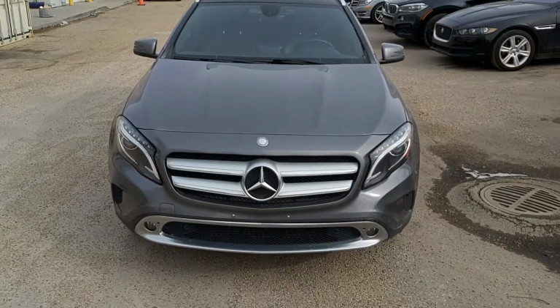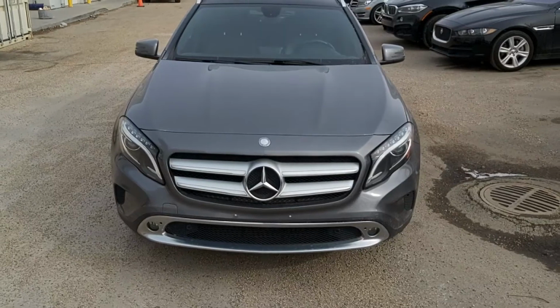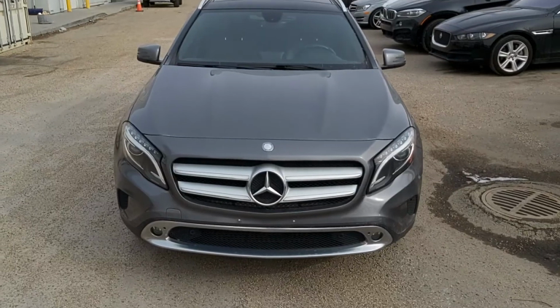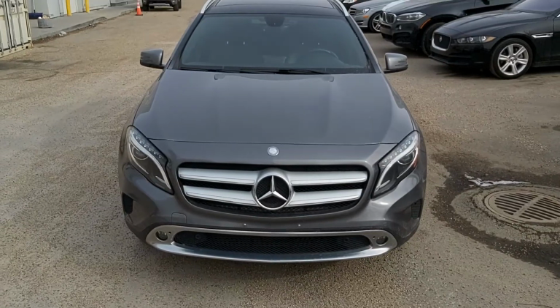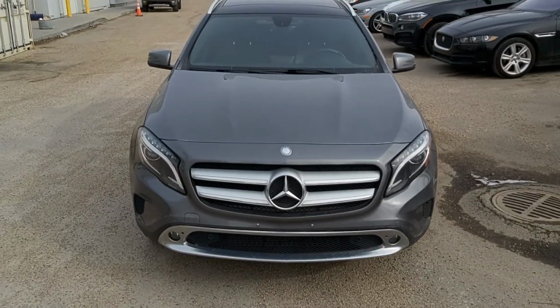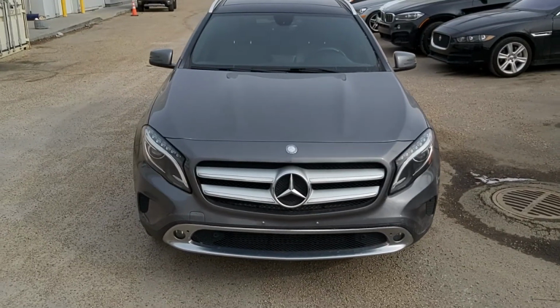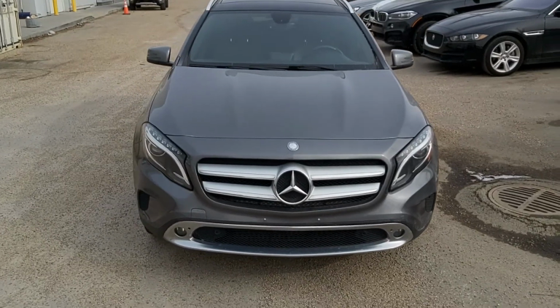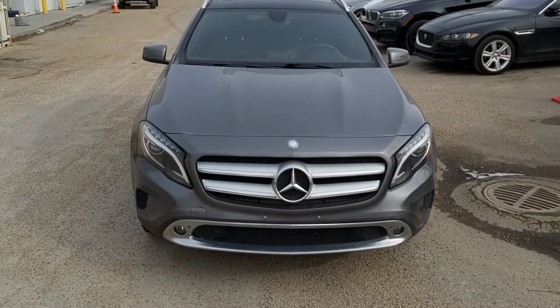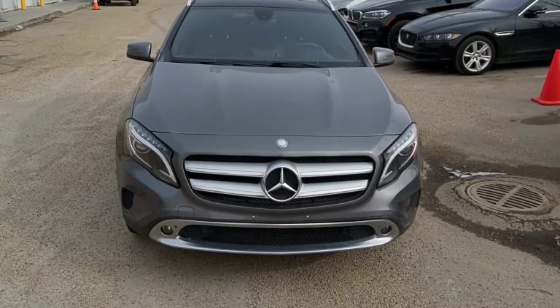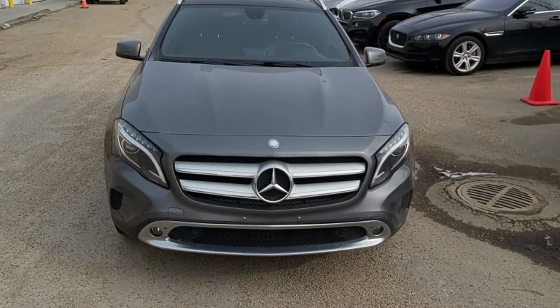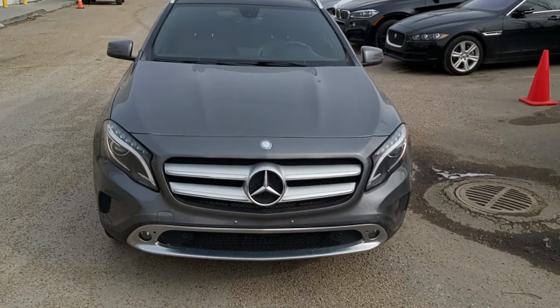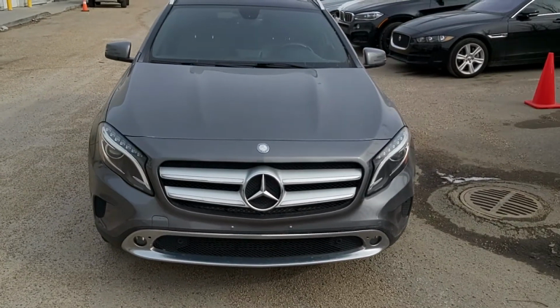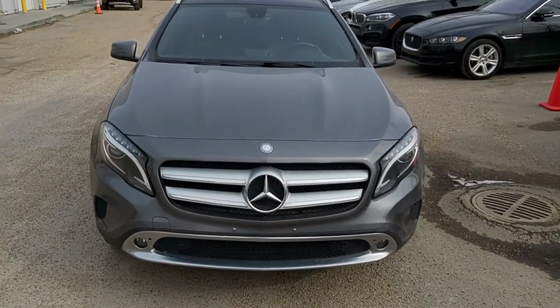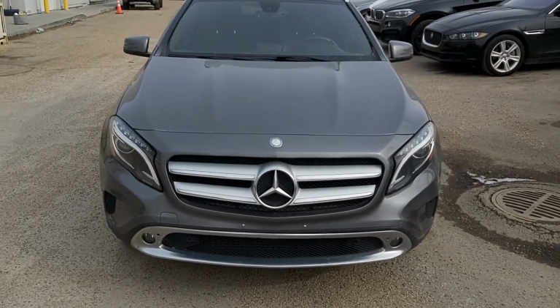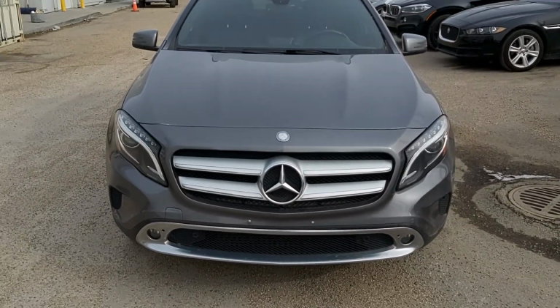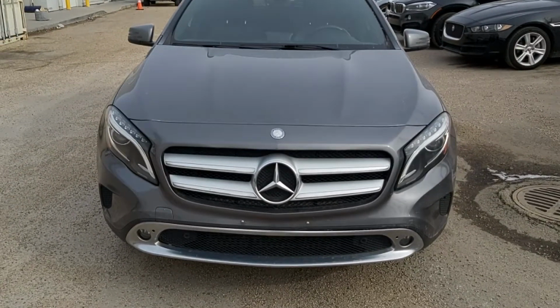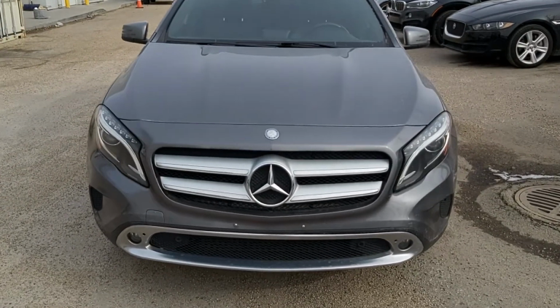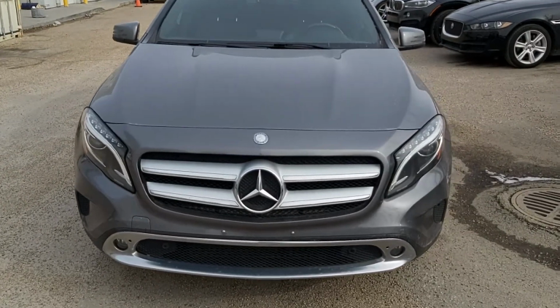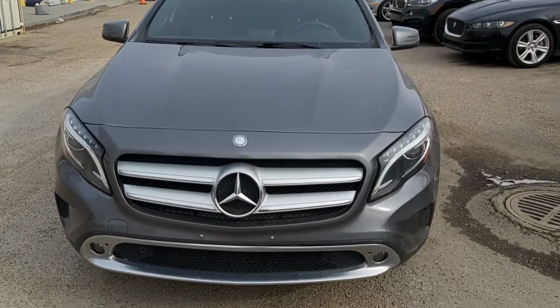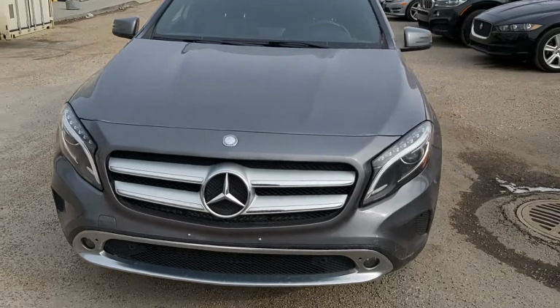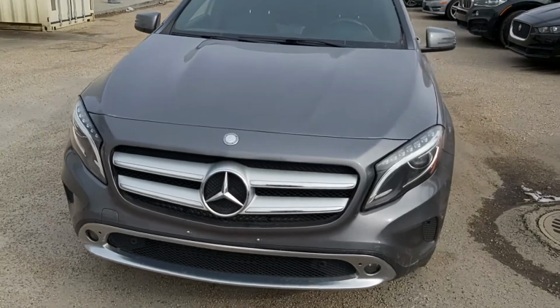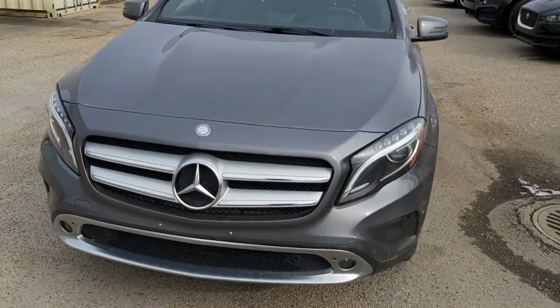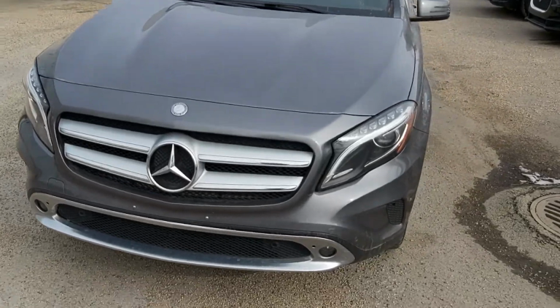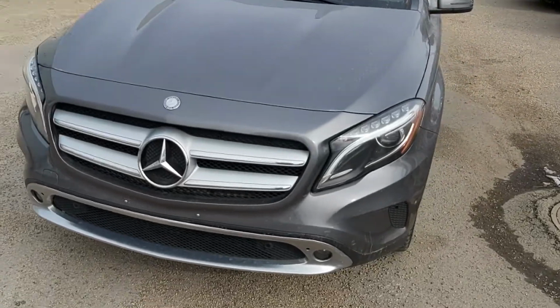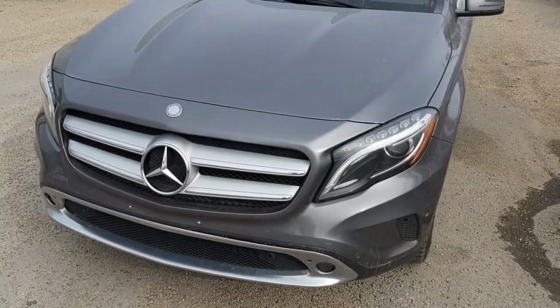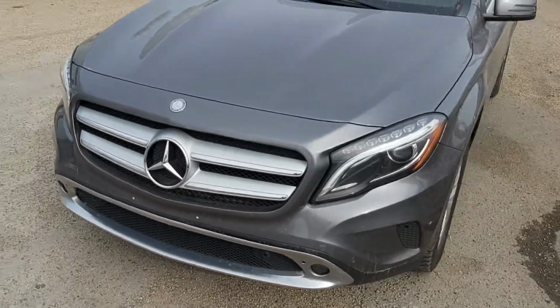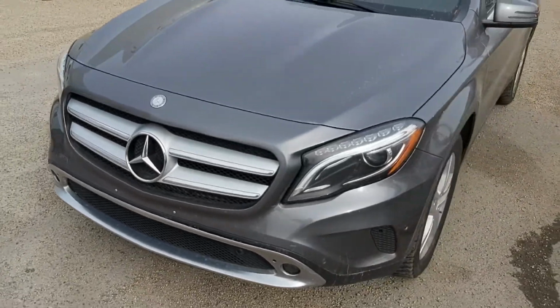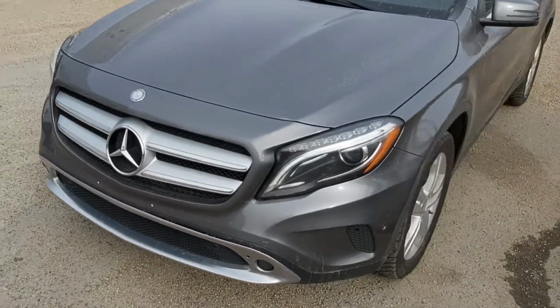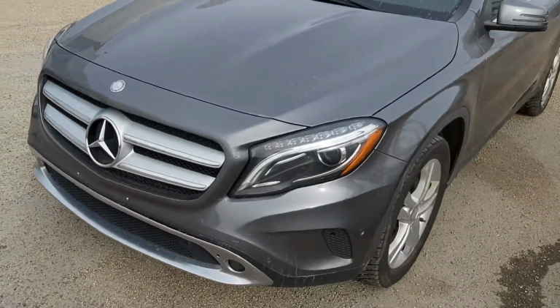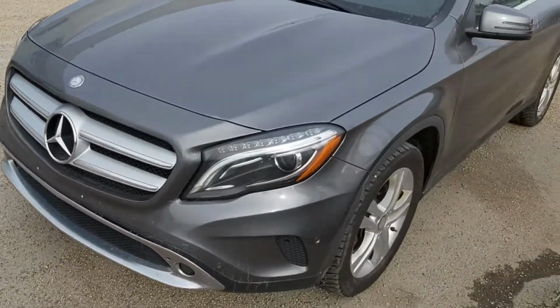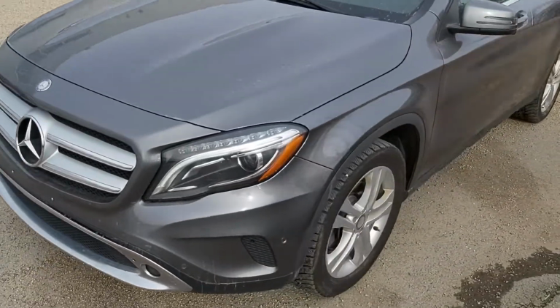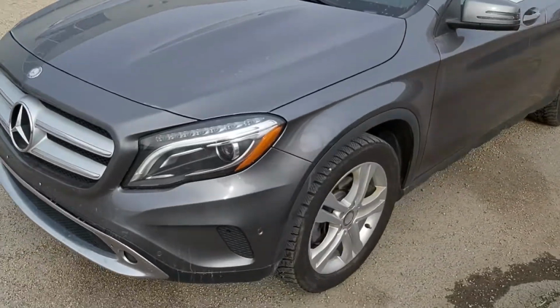Good morning, Todd here at Go Nissan North. Wanted to bring a video of this GLA 250 Mercedes. This is a beautiful little ride, a little SUV.